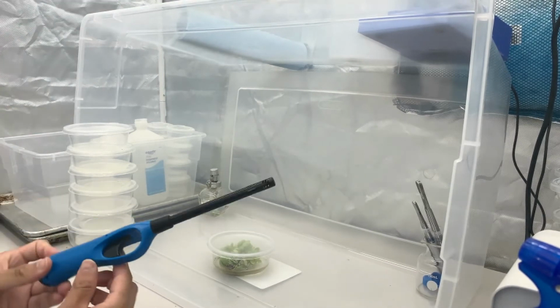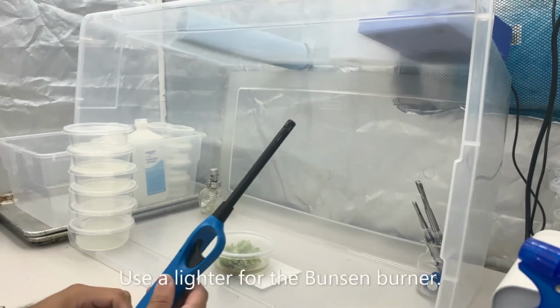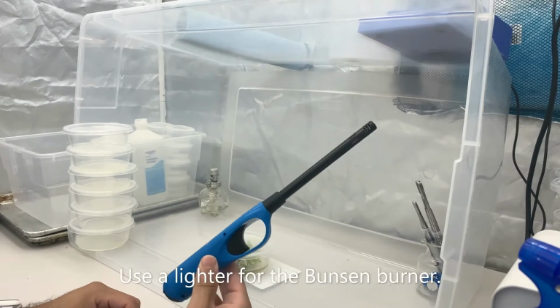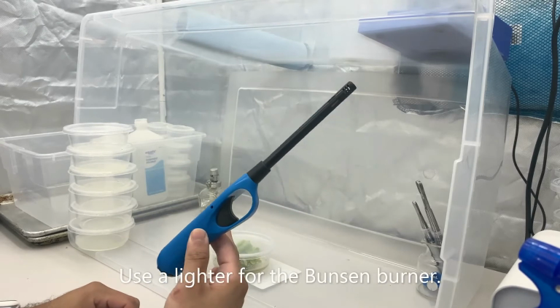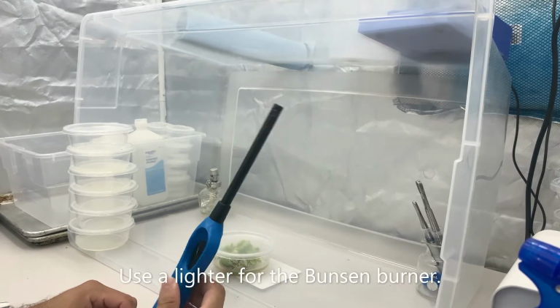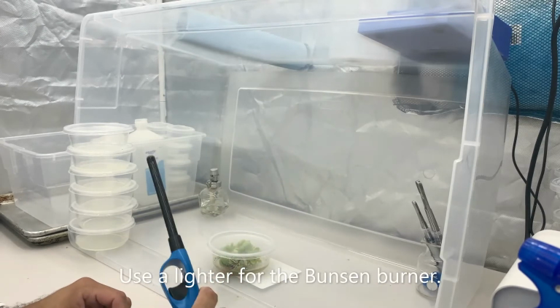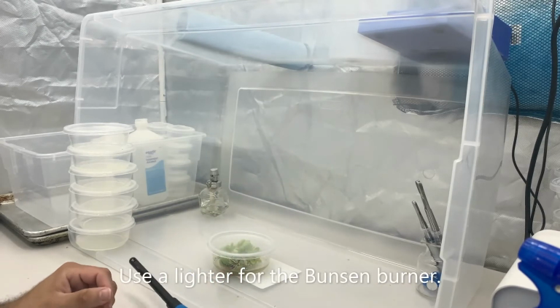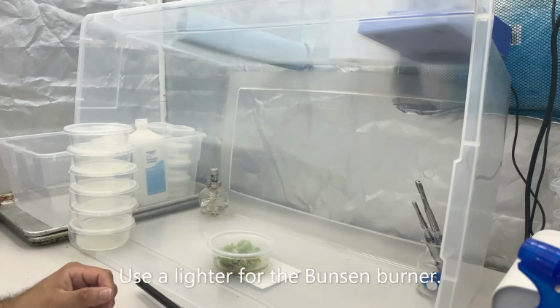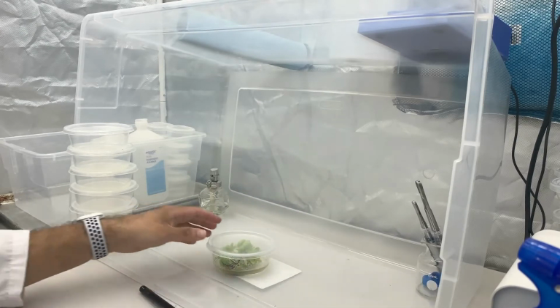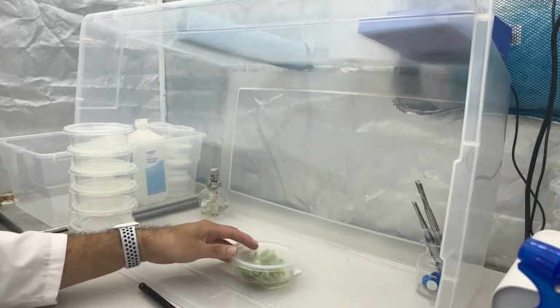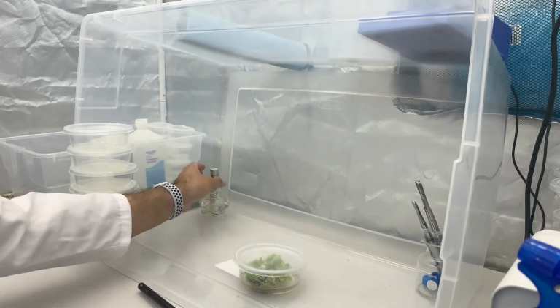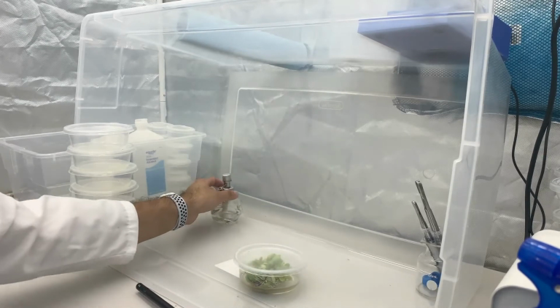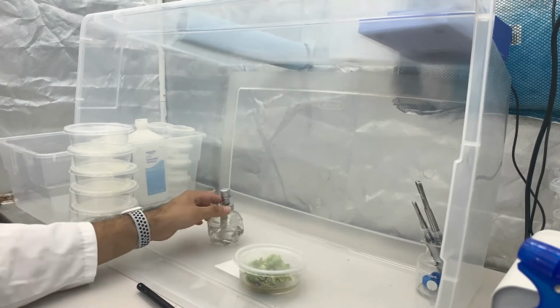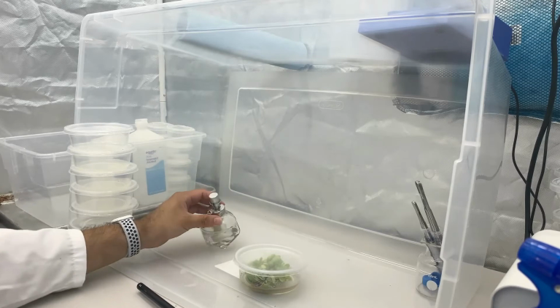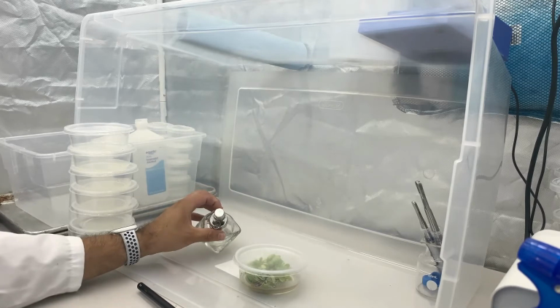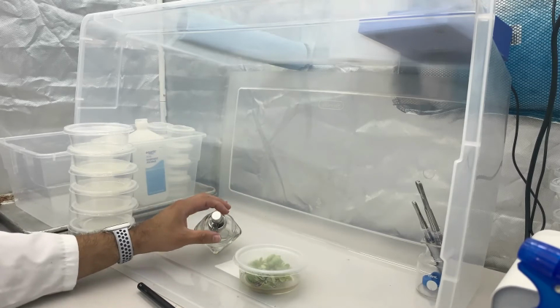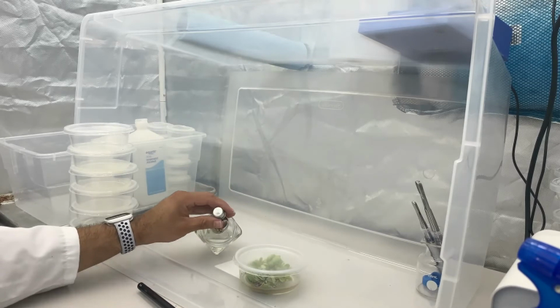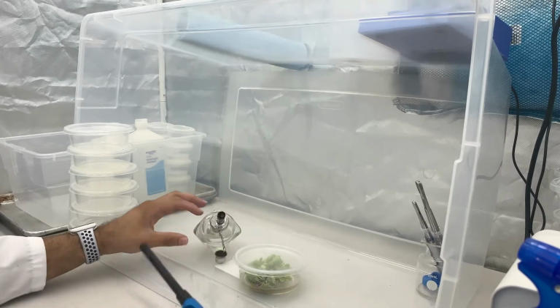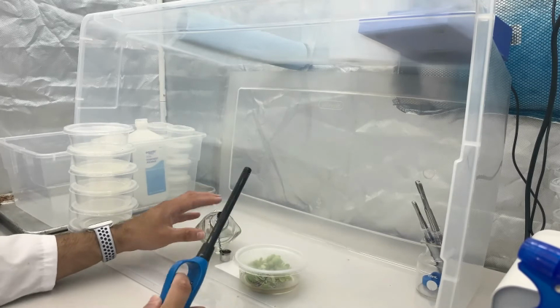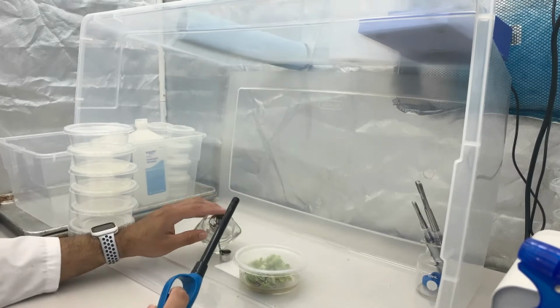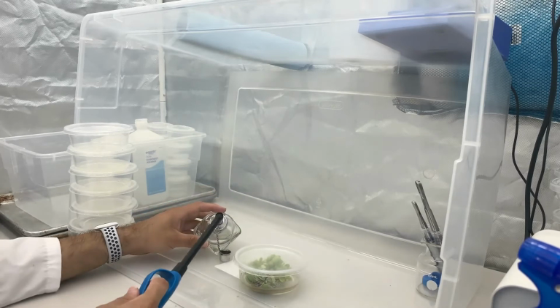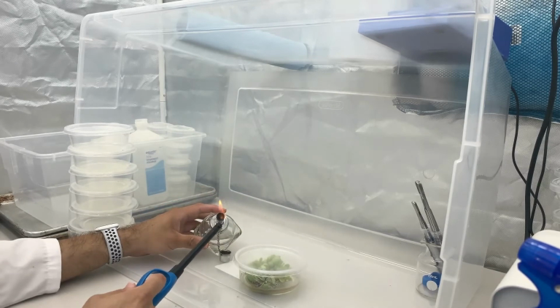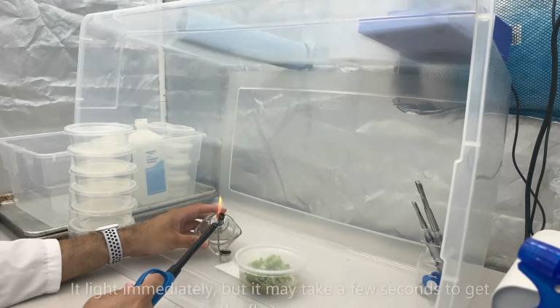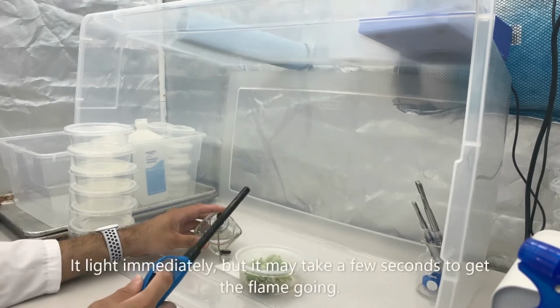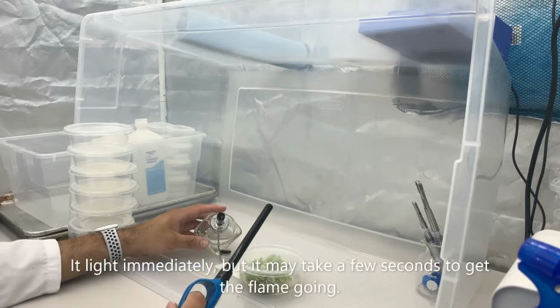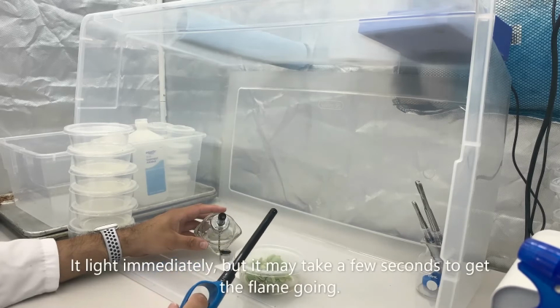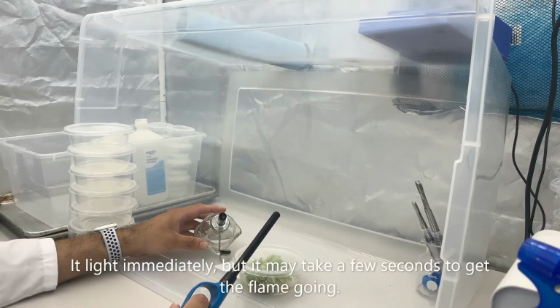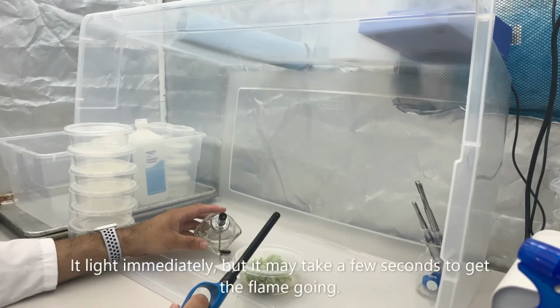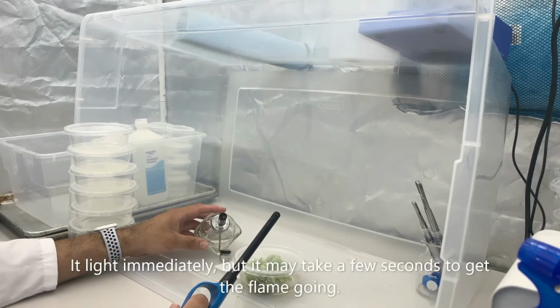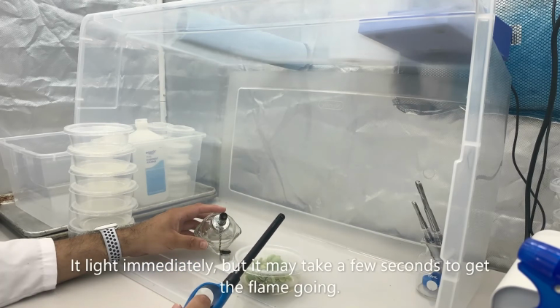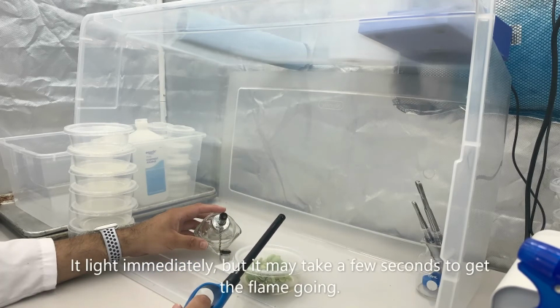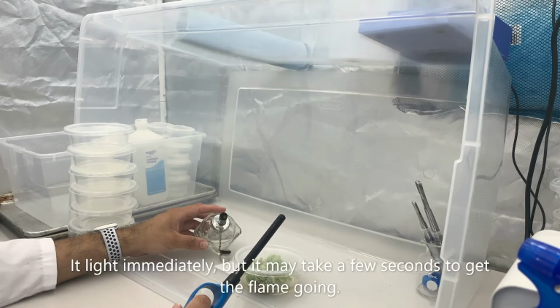We're using a regular kitchen lighter to light the Bunsen burner. The Bunsen burner will light immediately, however there may not be a flame for a couple of seconds.